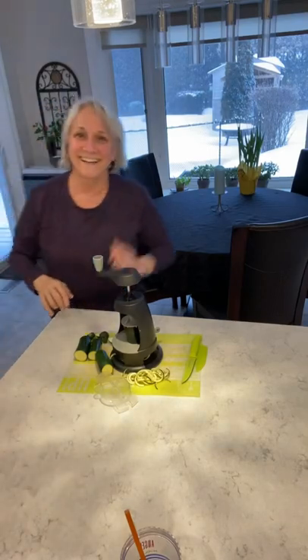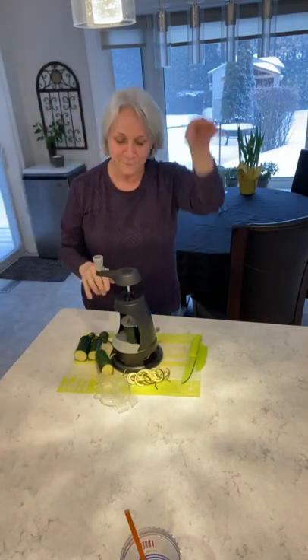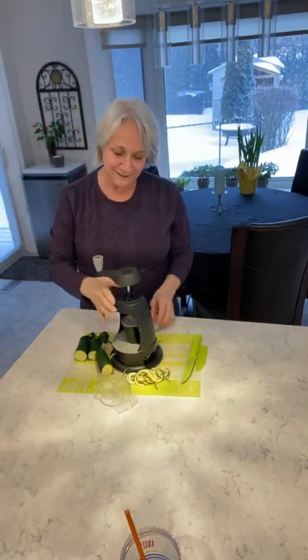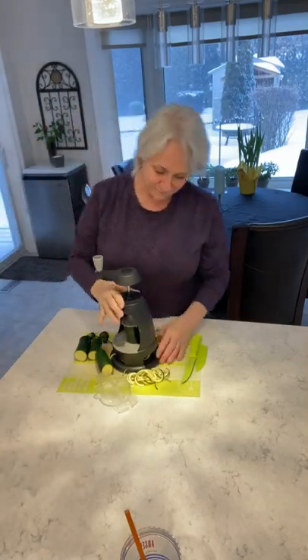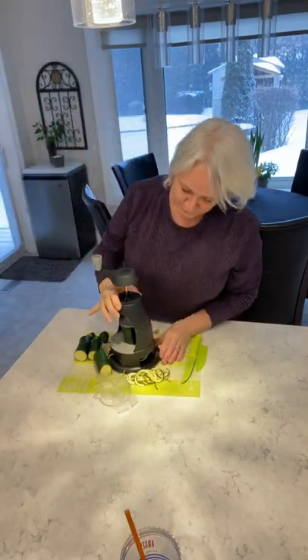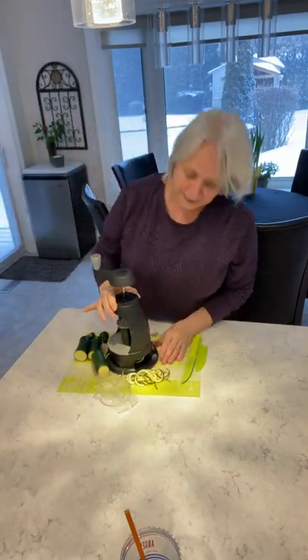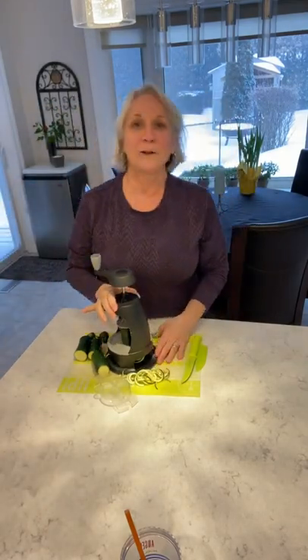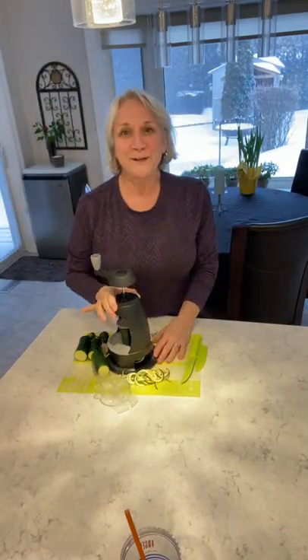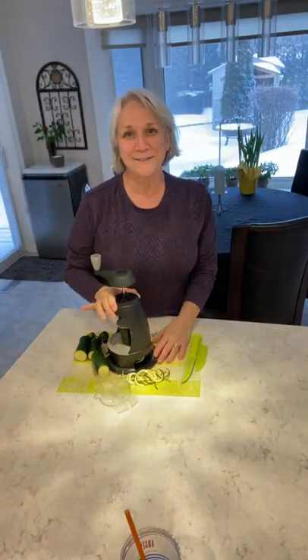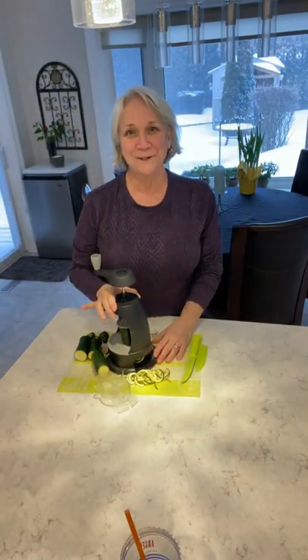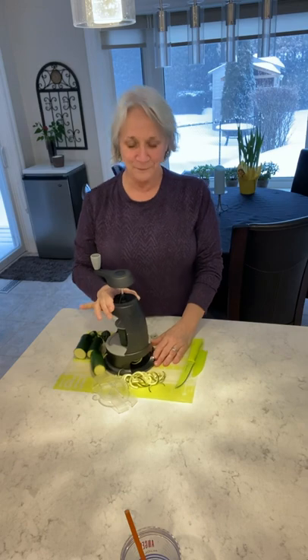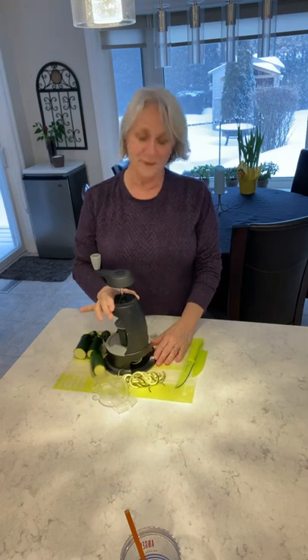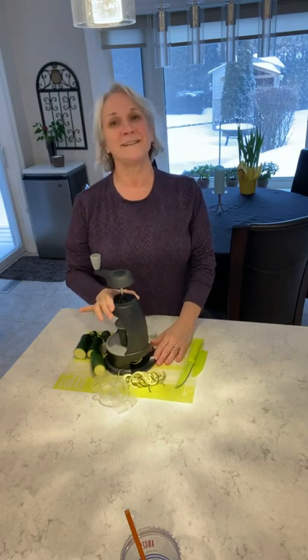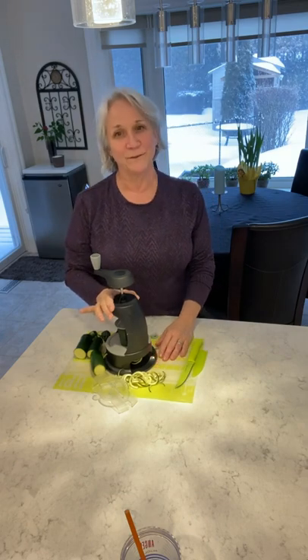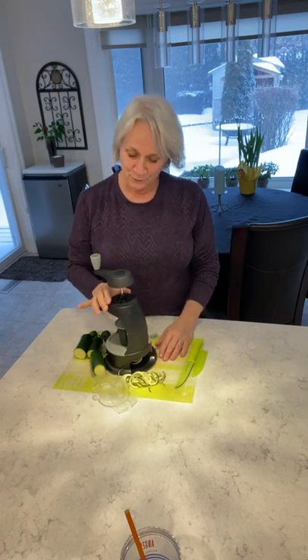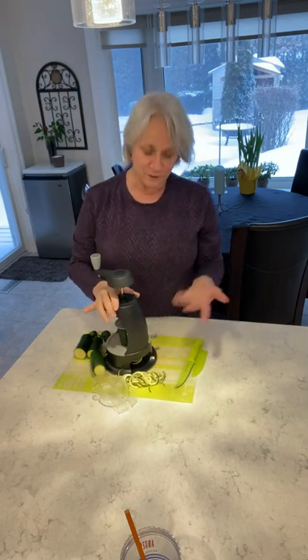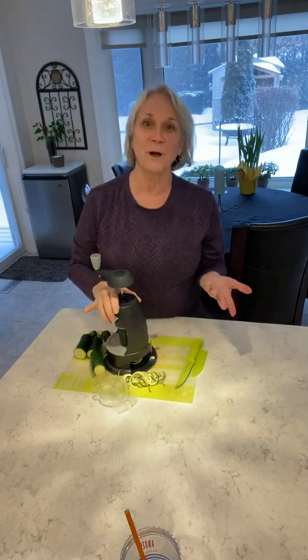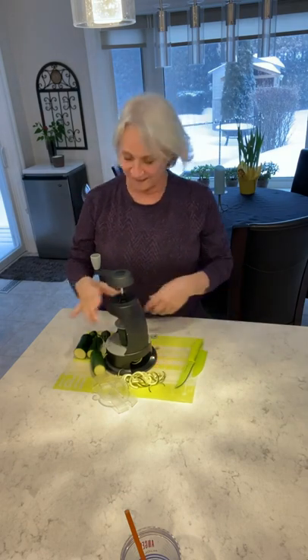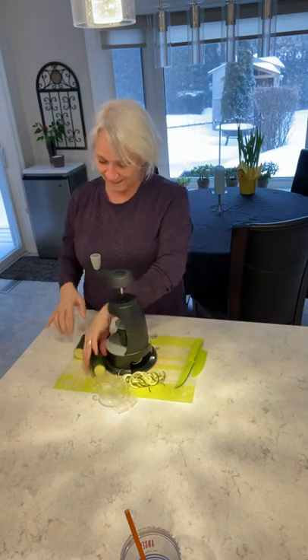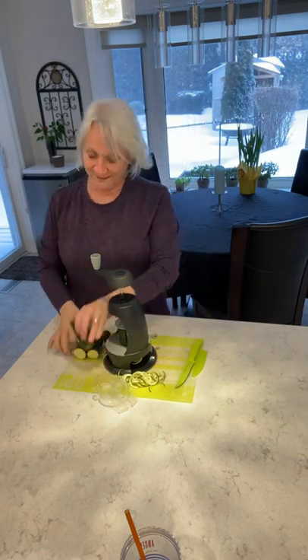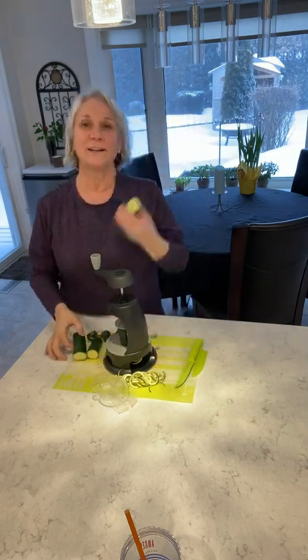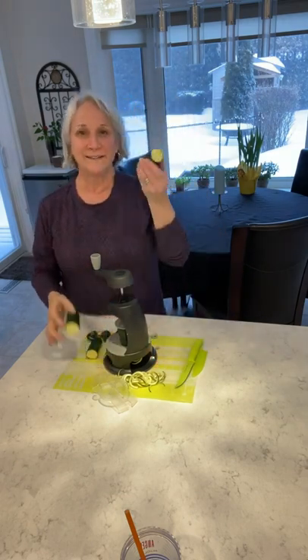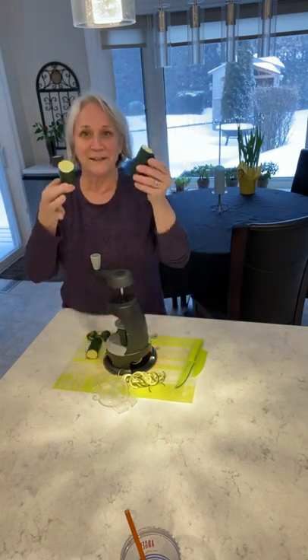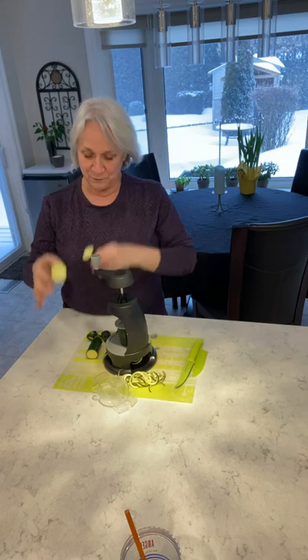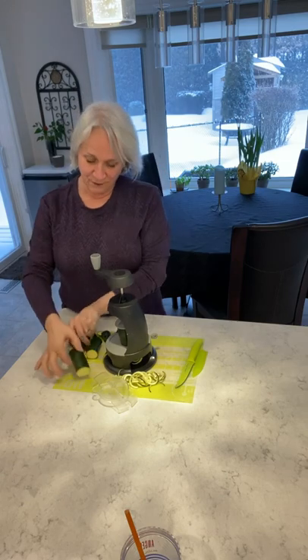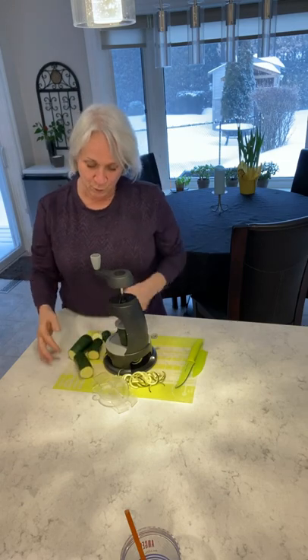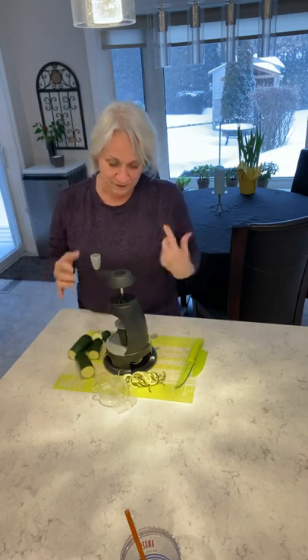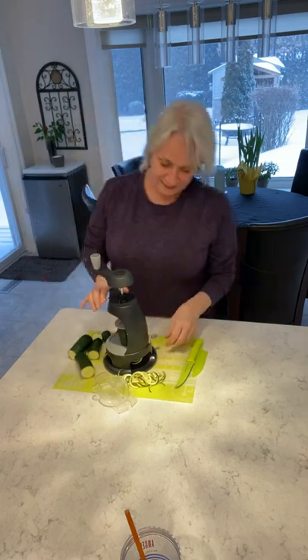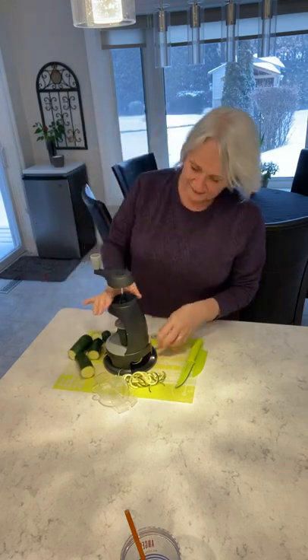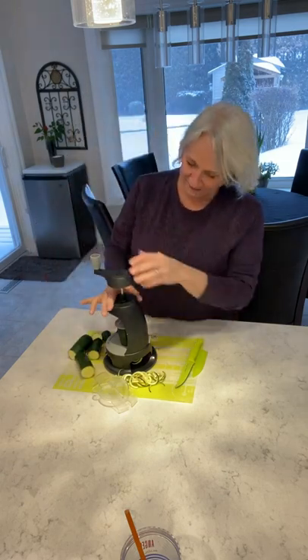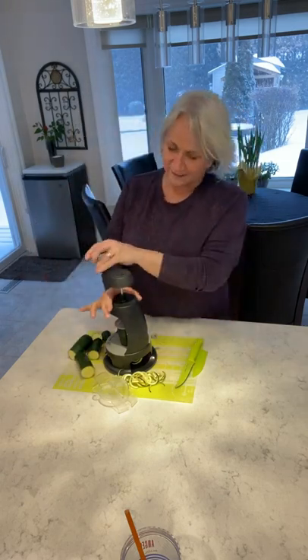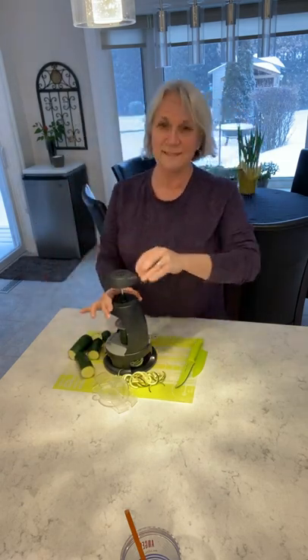Hi everybody! I'm just using my spiralizer and I was telling a friend about it, so I thought I'd take a quick video to show you how easy it is. All I did was cut up two zucchinis and it's this easy.